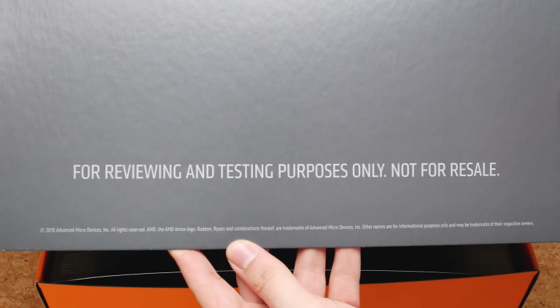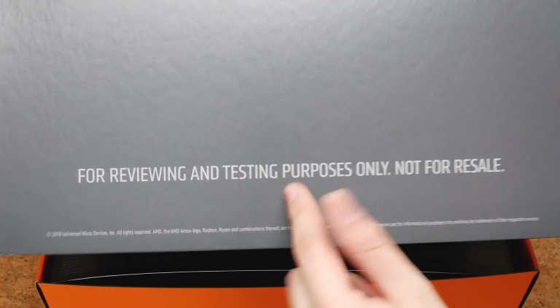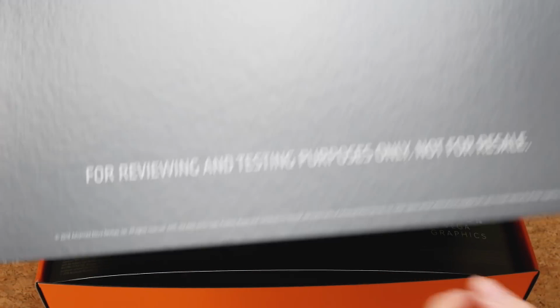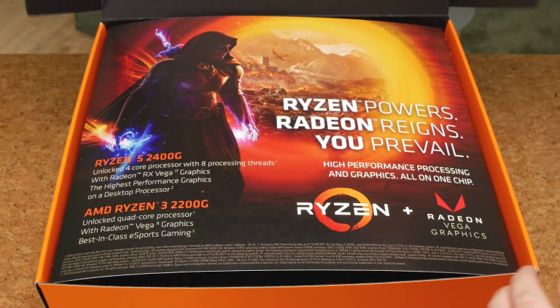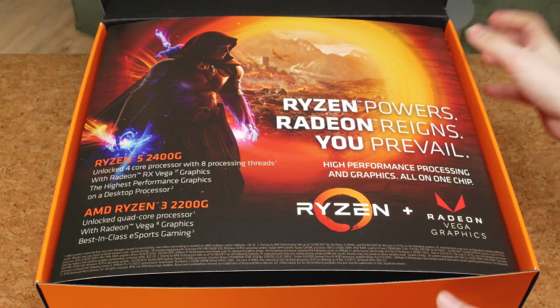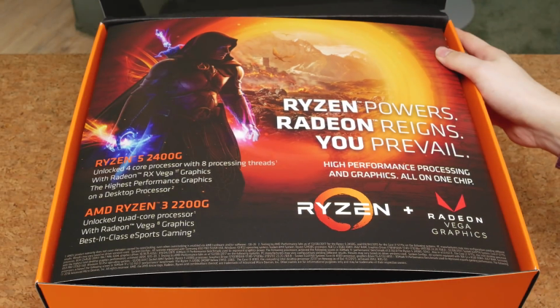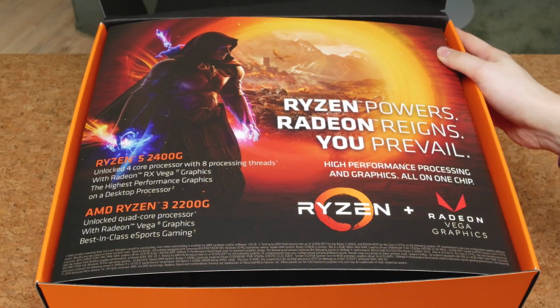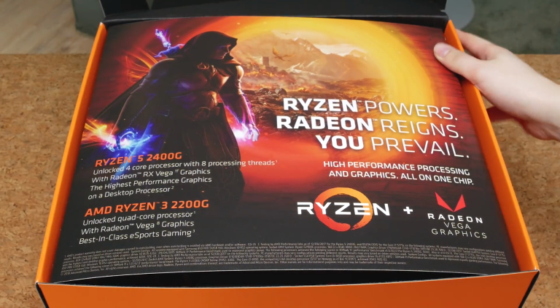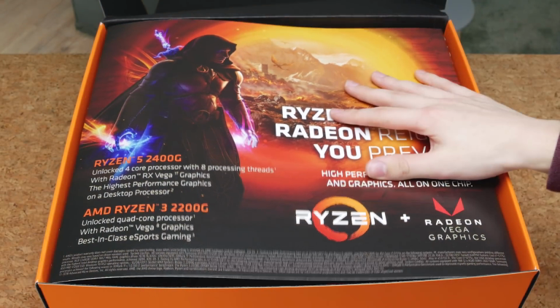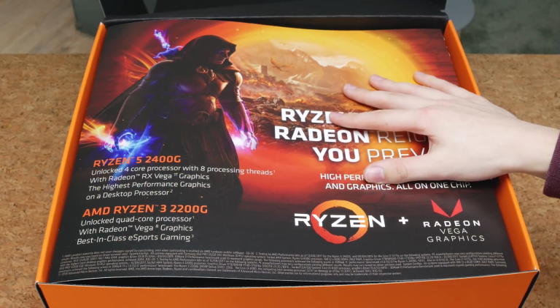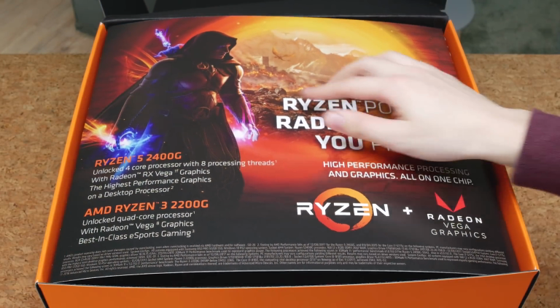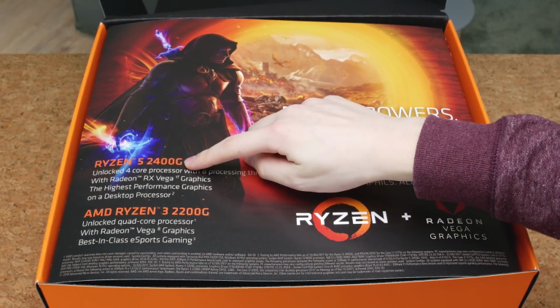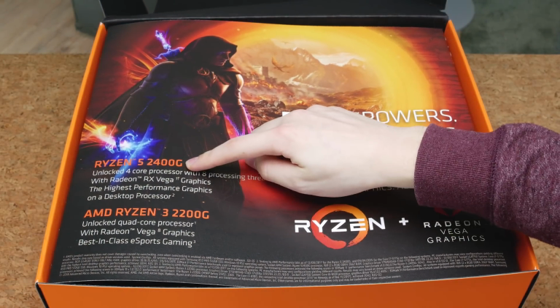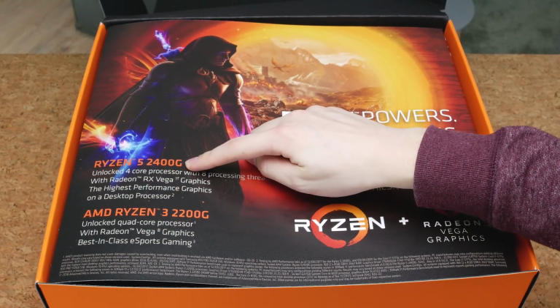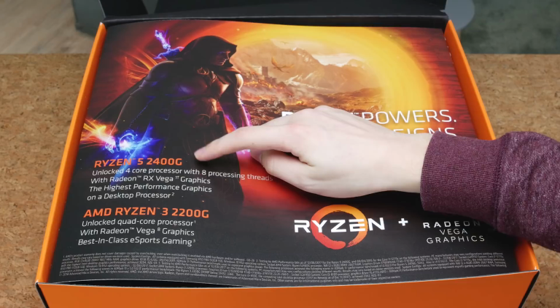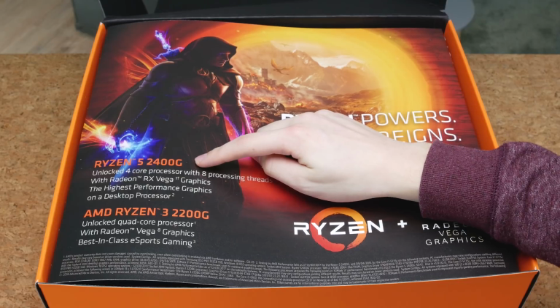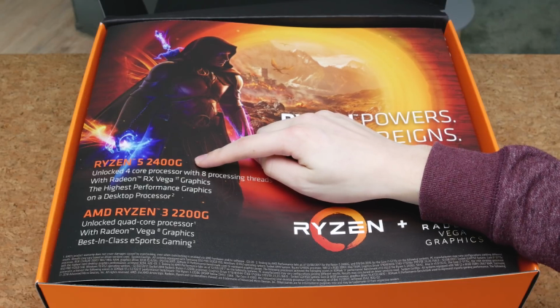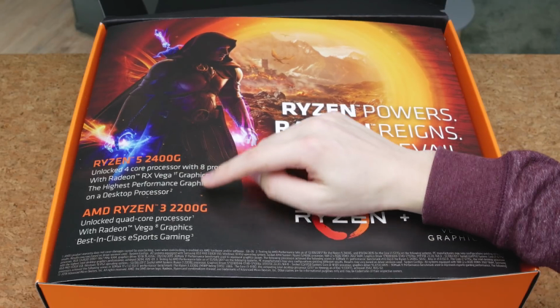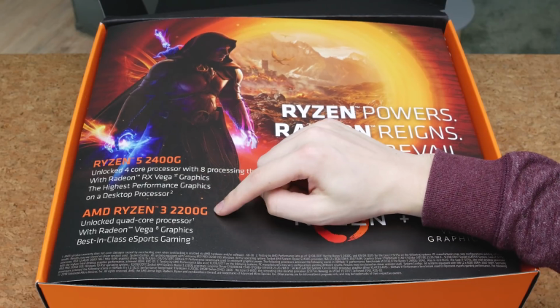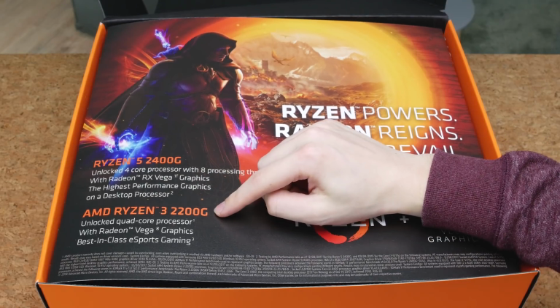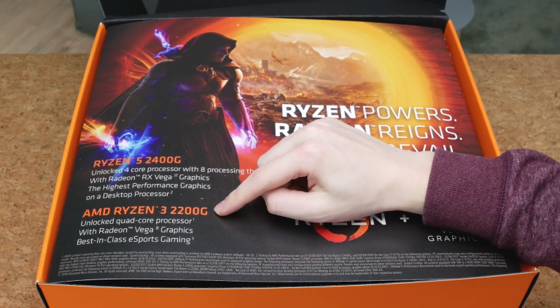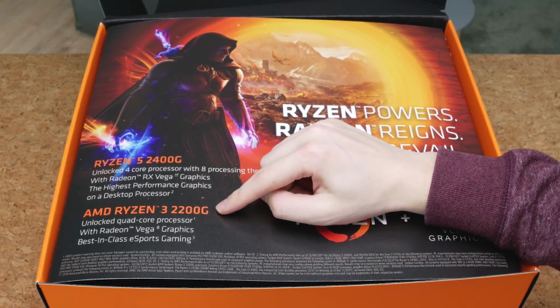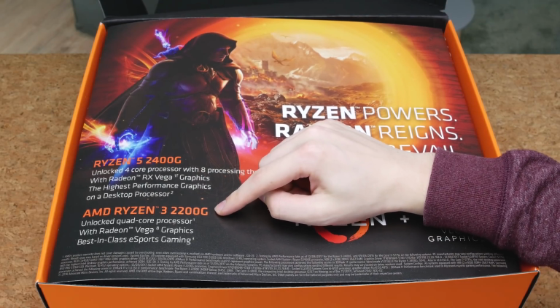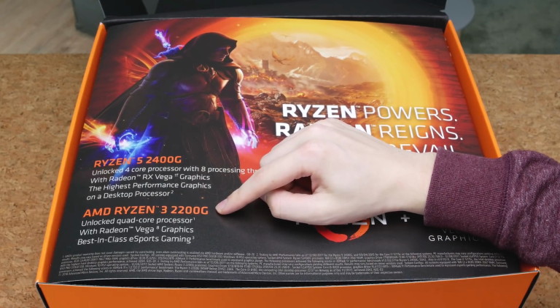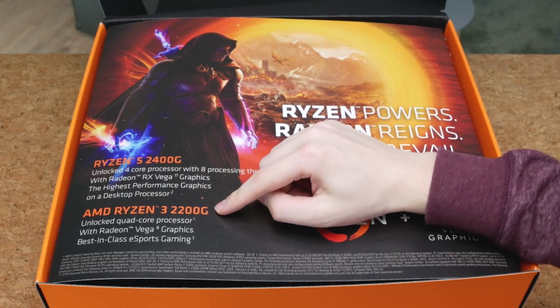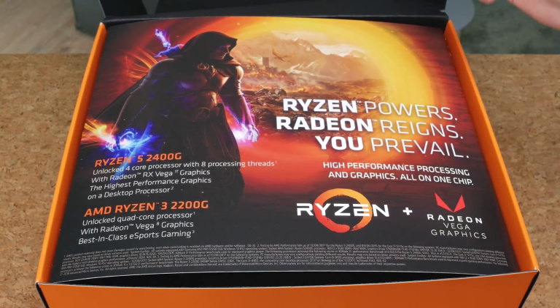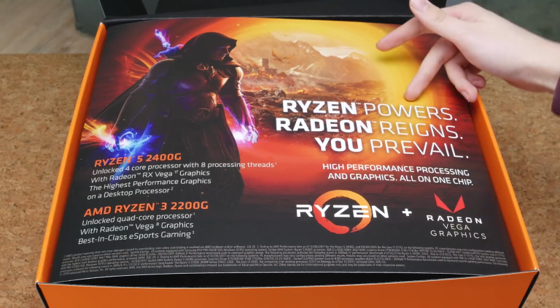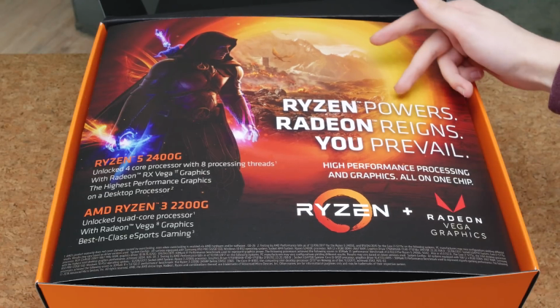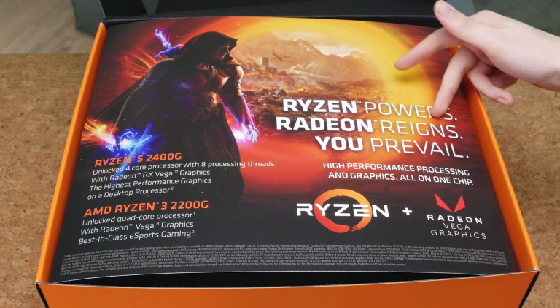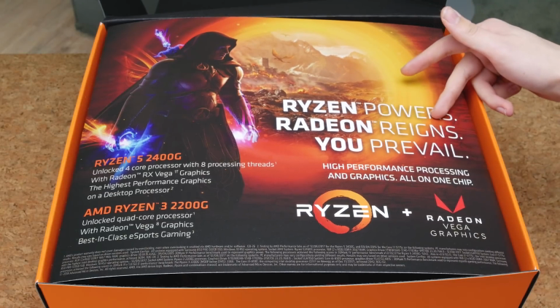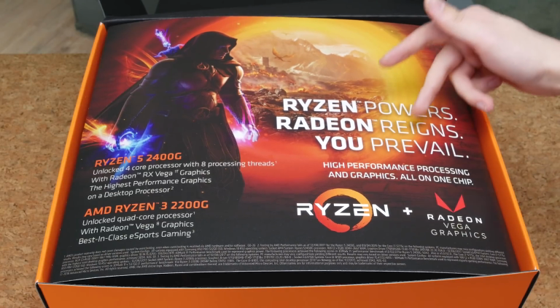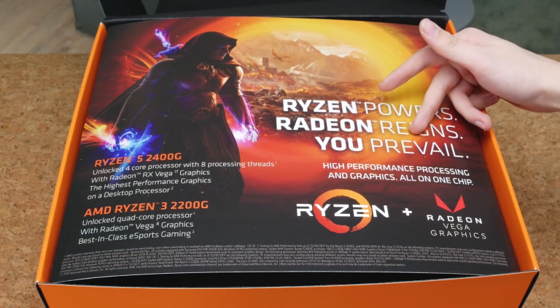This is a reviewer-only kit. In this box I get the 2400G, which is the high-end model, and the 2200G which is more for everyone else. Ryzen power, Radeon reigns and you prevail.